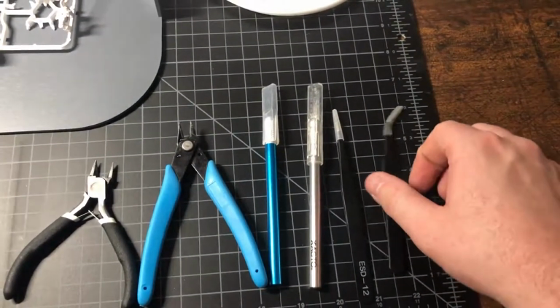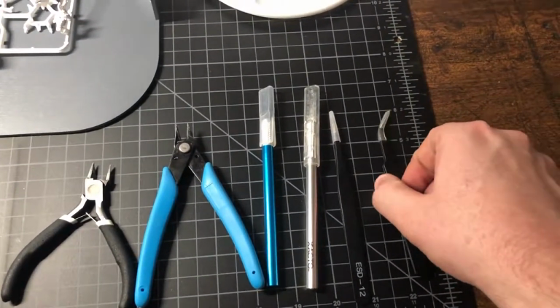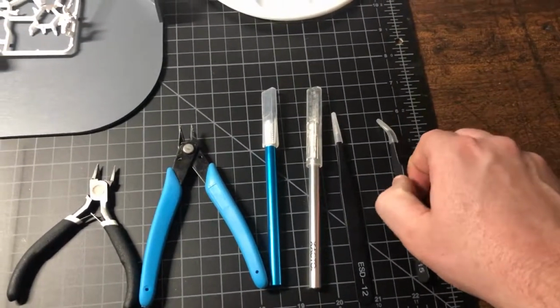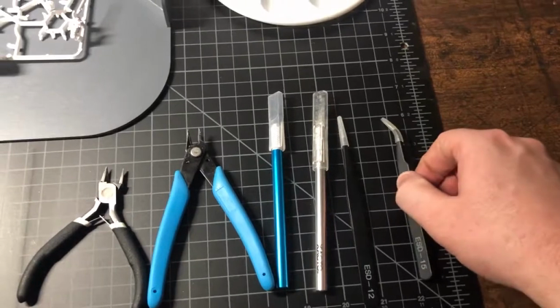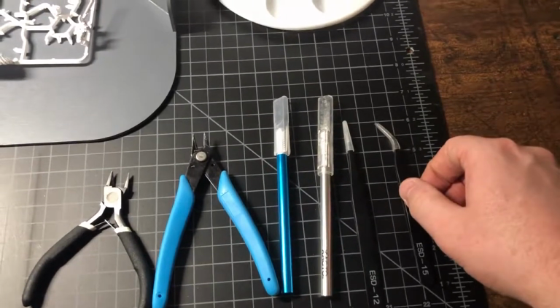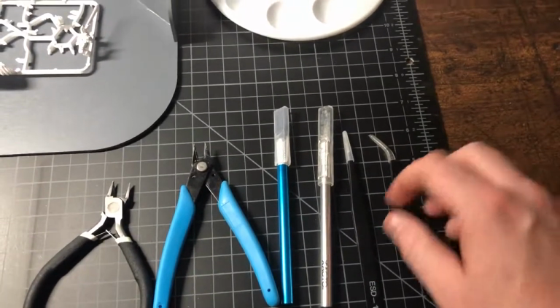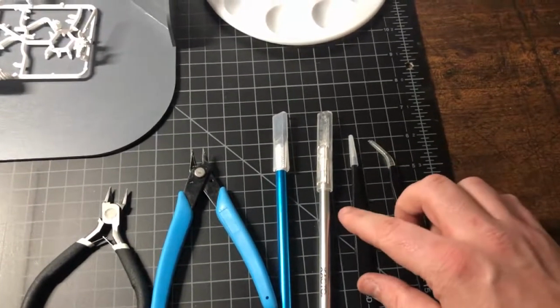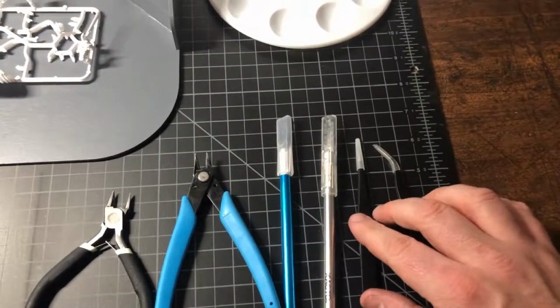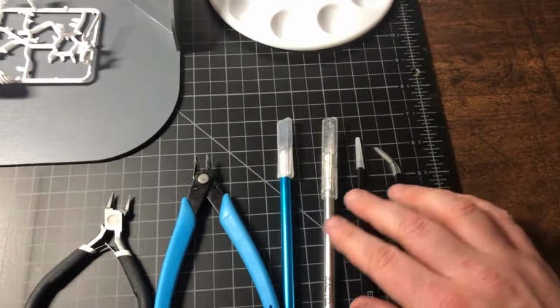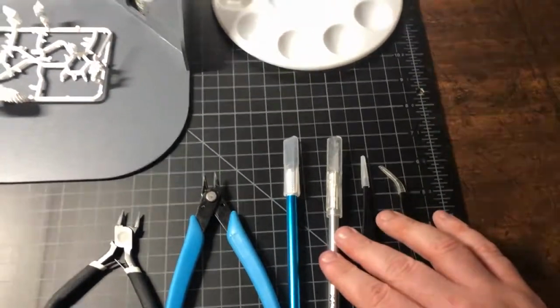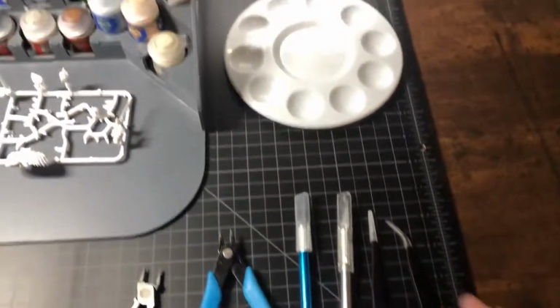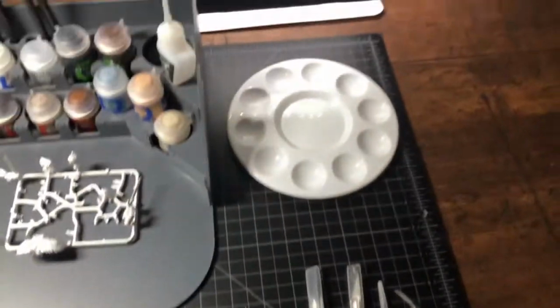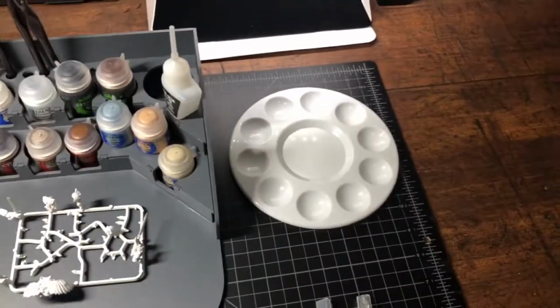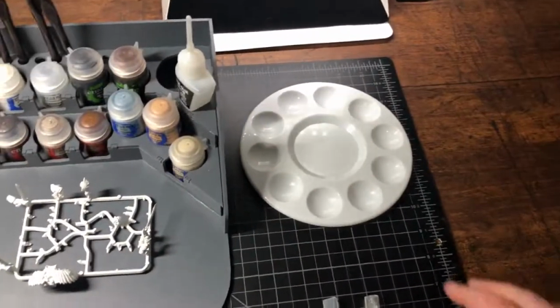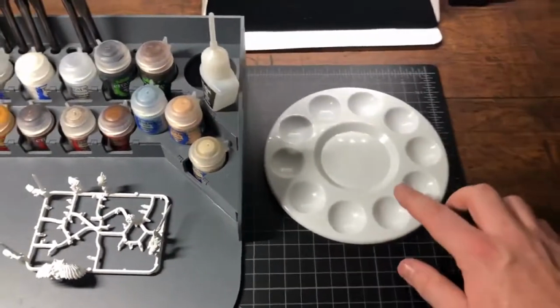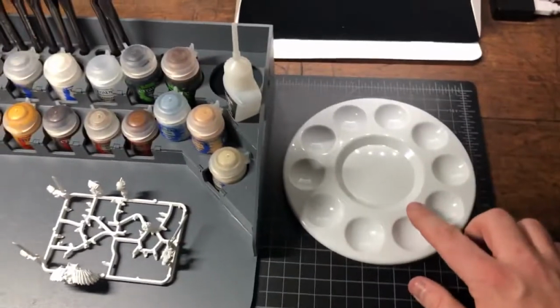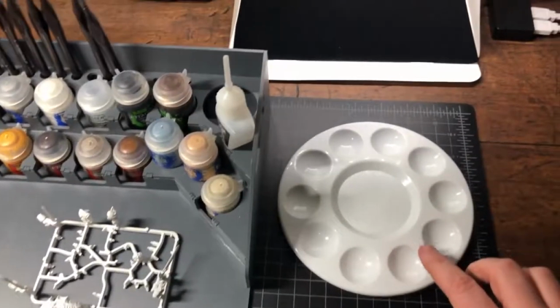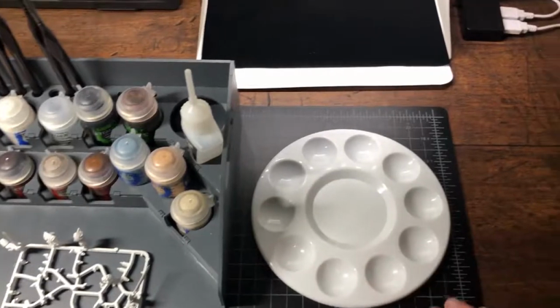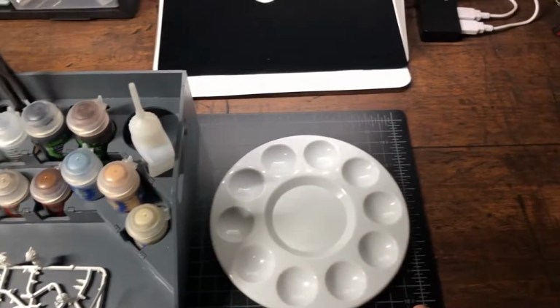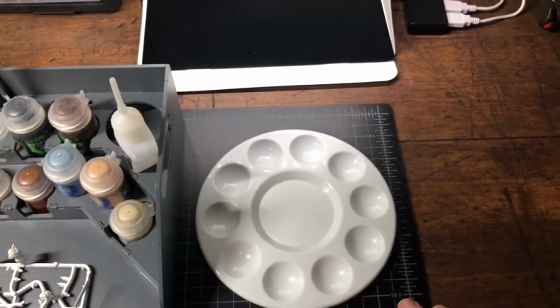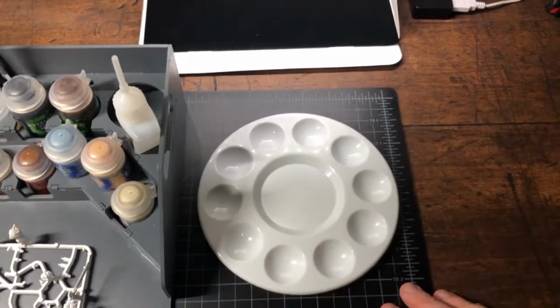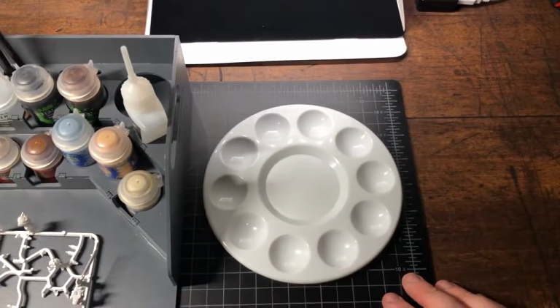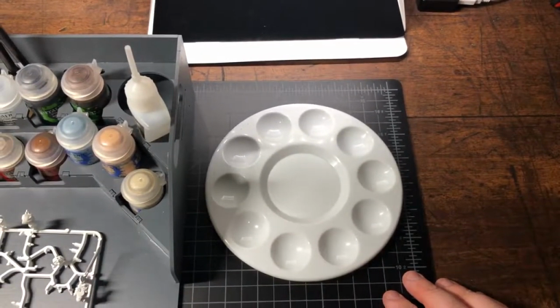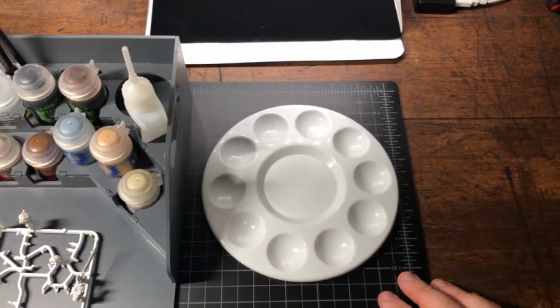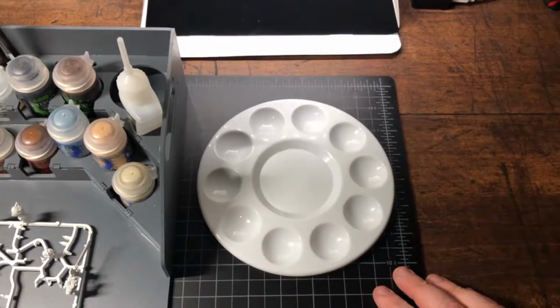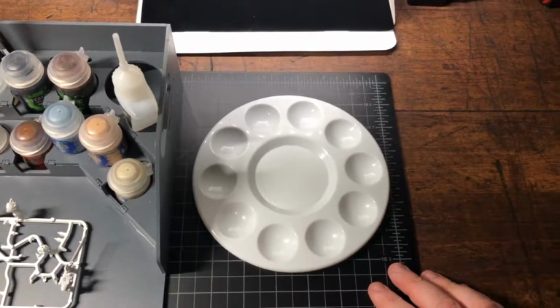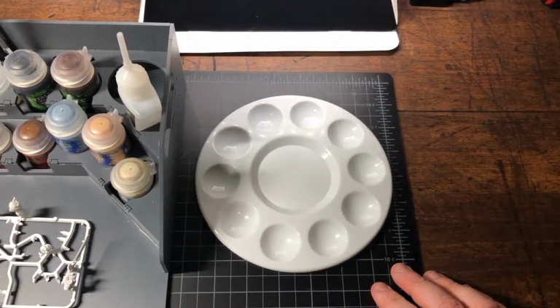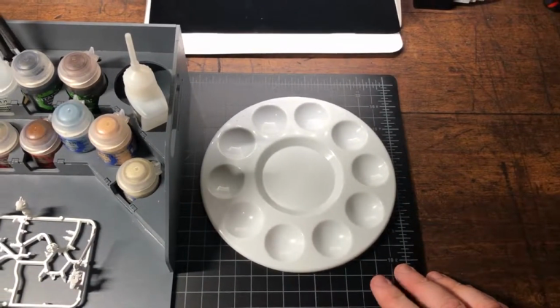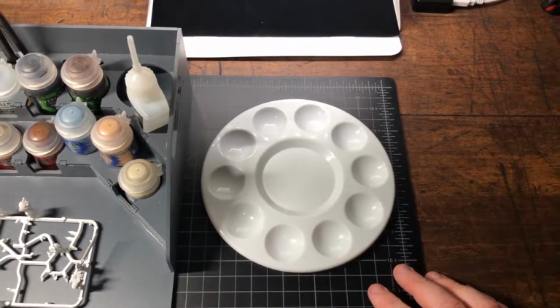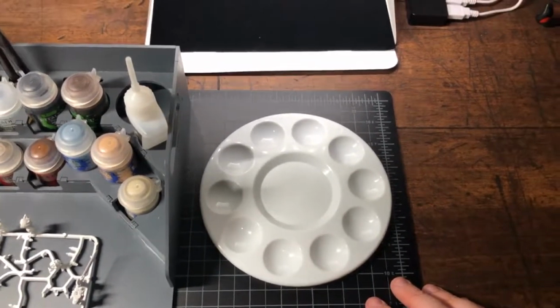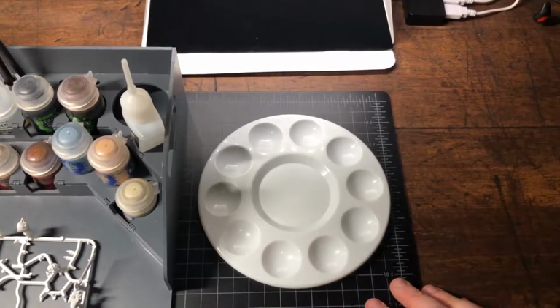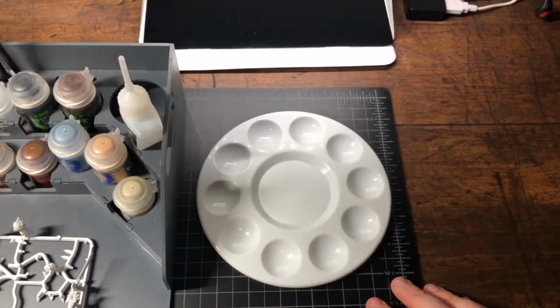Tweezers here help with the smaller pieces. This is a wet palette — one of the few clean ones I have left. I was able to get 12 for about nine bucks off Amazon.